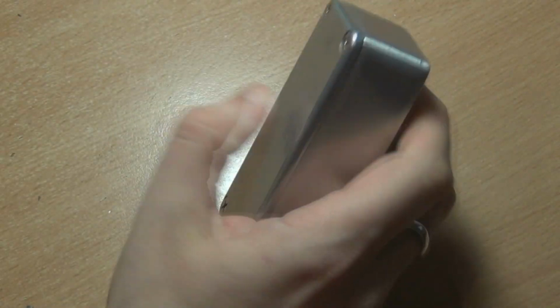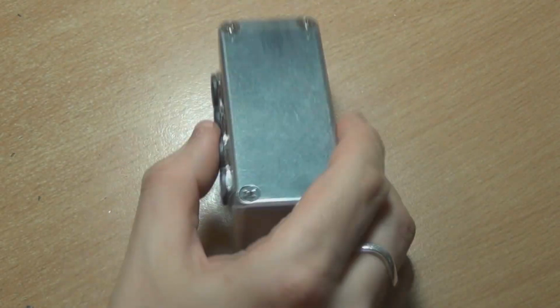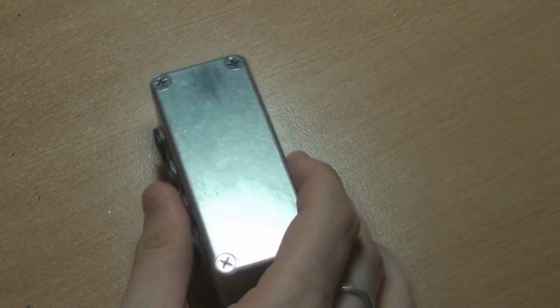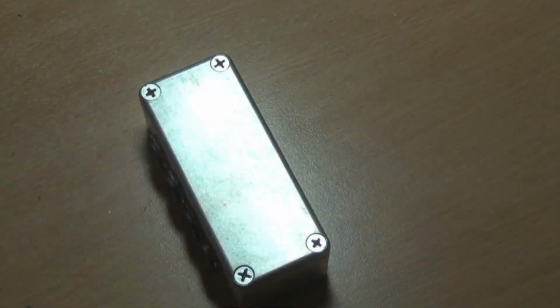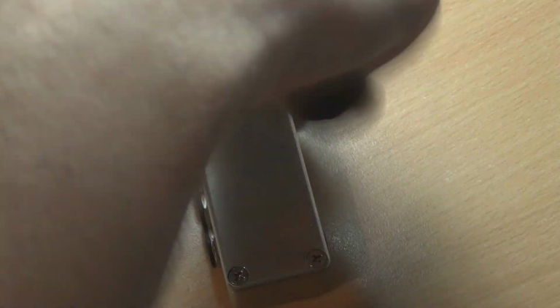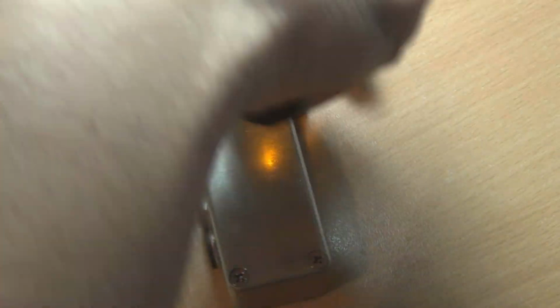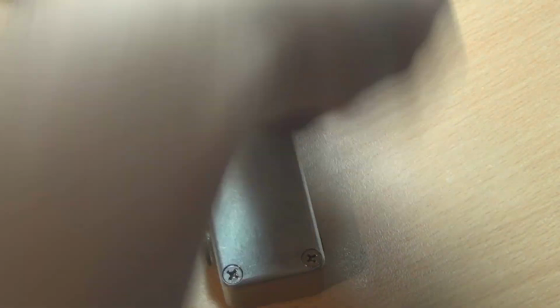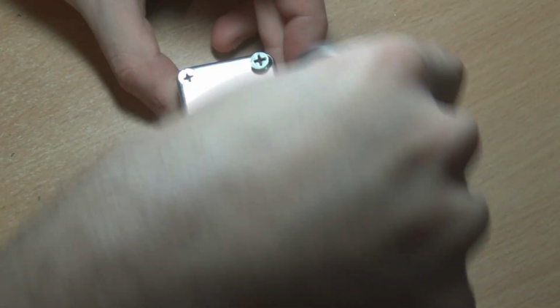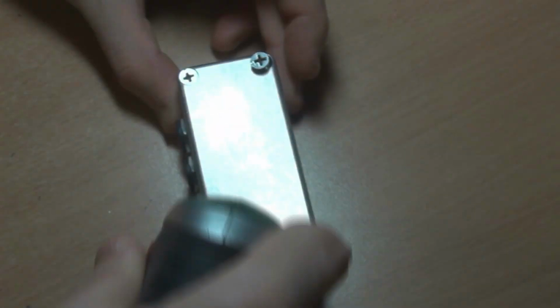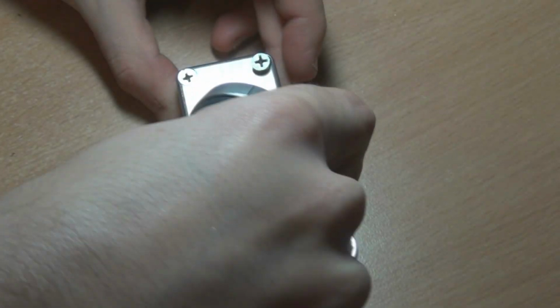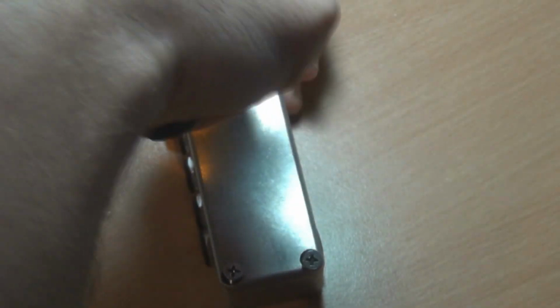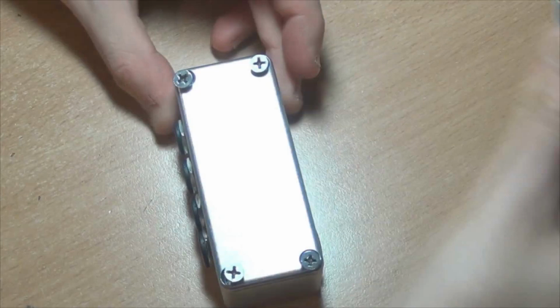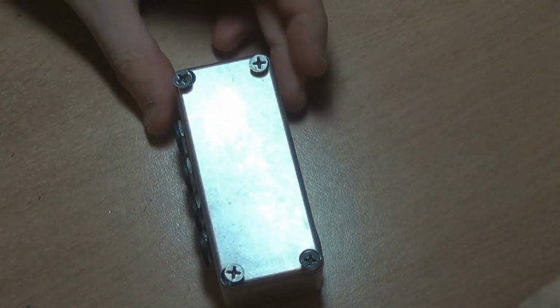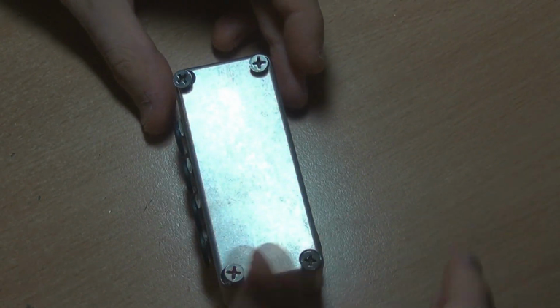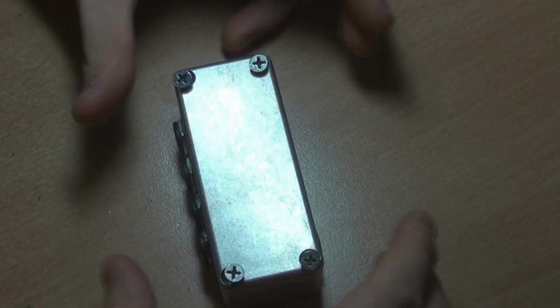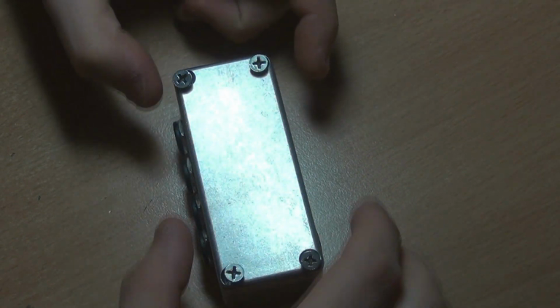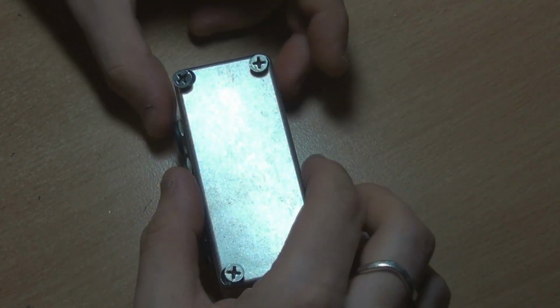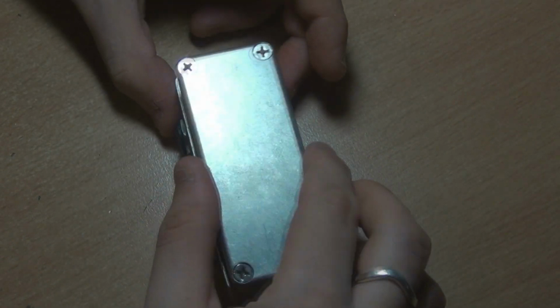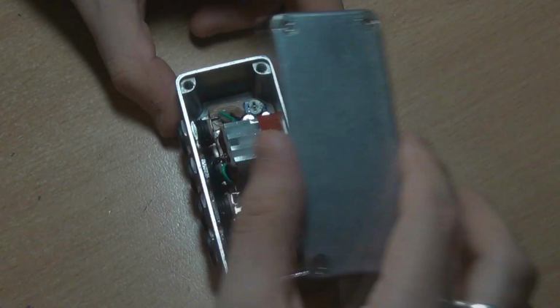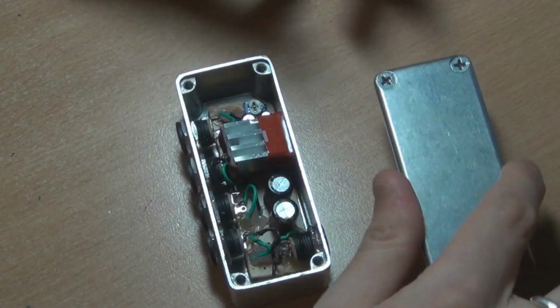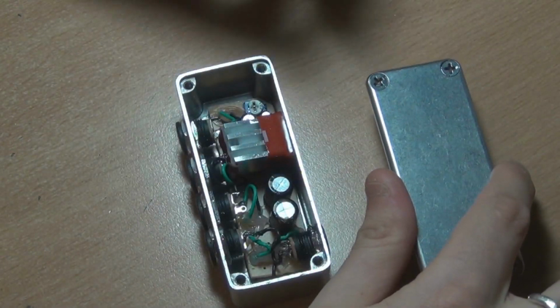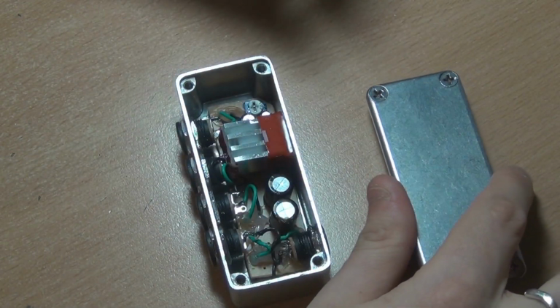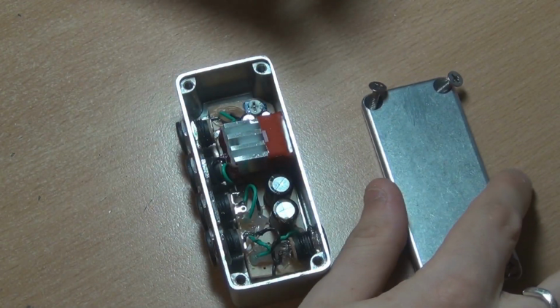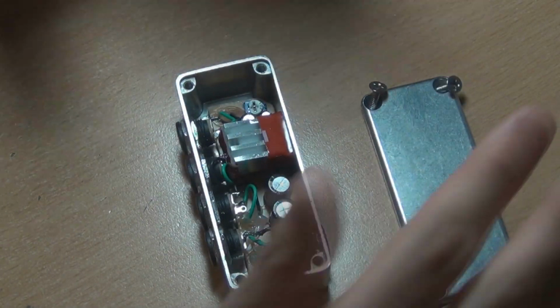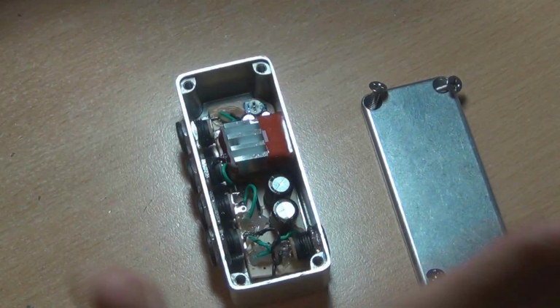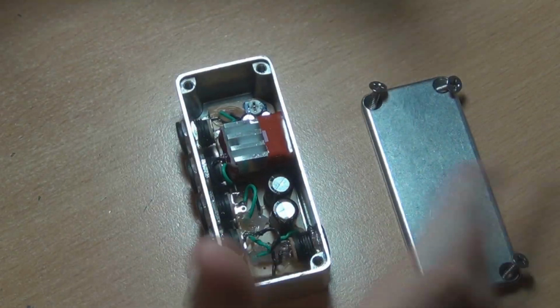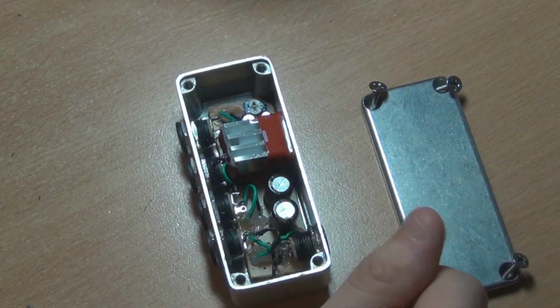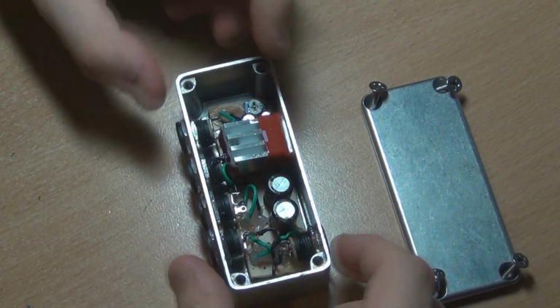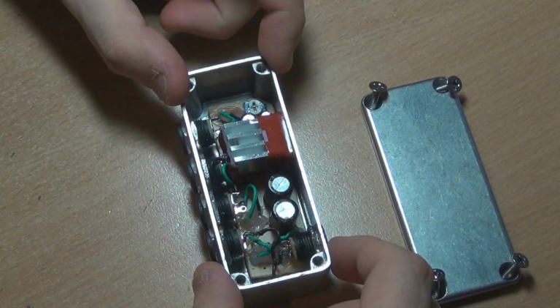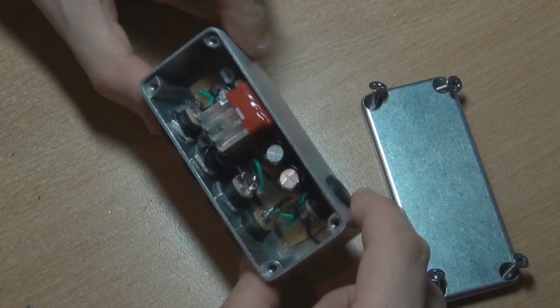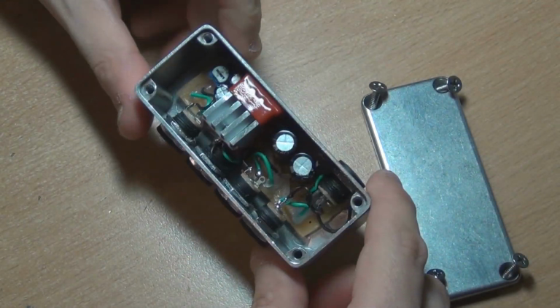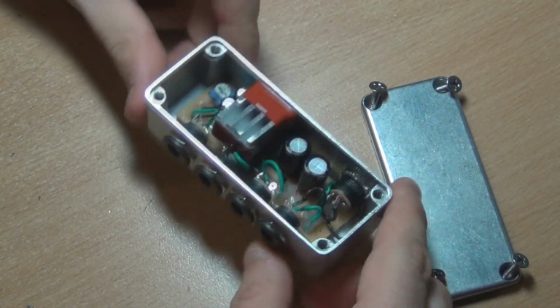So let's take a look inside. I'm pretty sure this isn't meant to go into a 1590A, but the board just looked like it wanted to go in there, so I just made it happen.